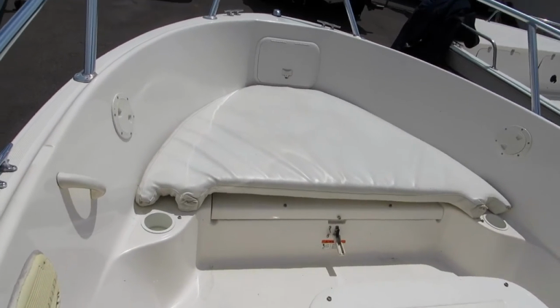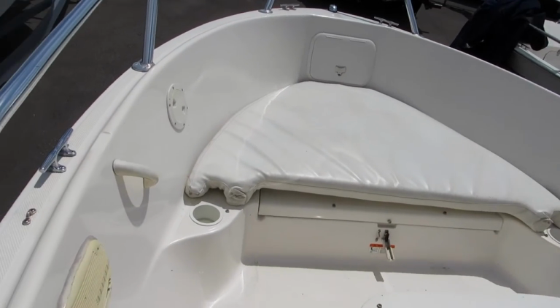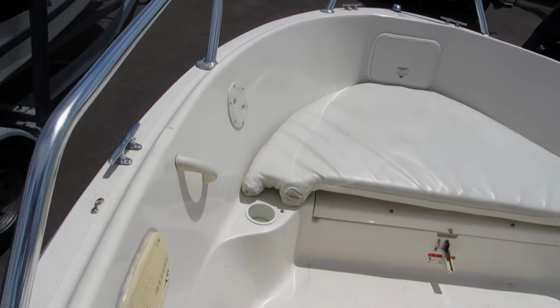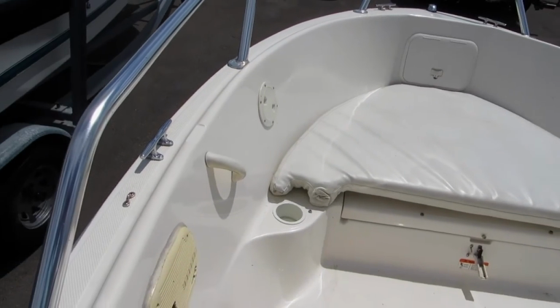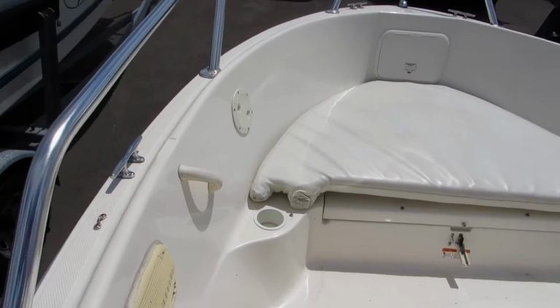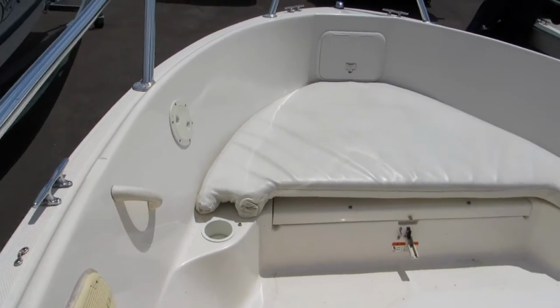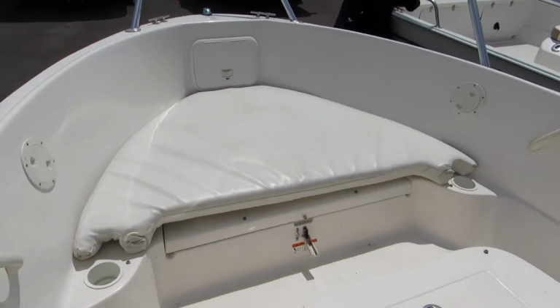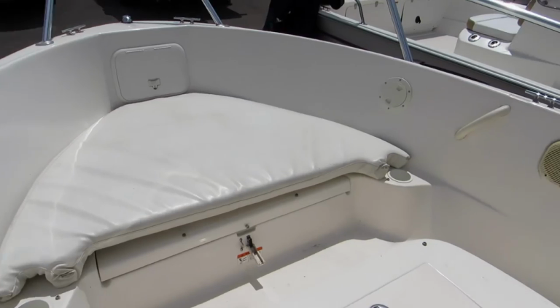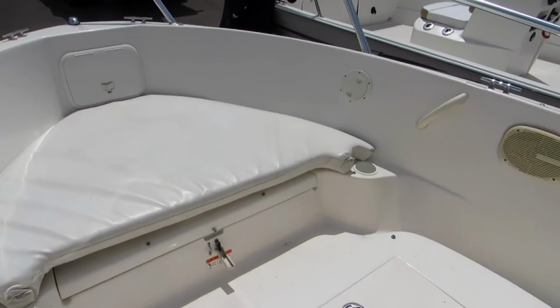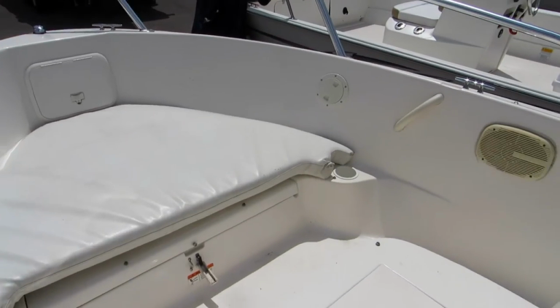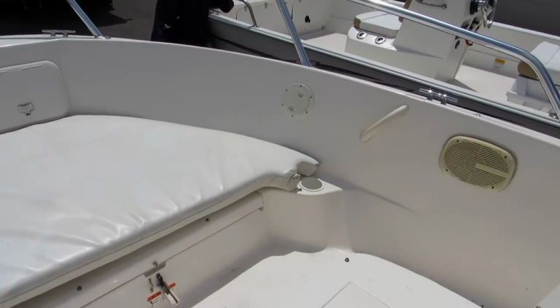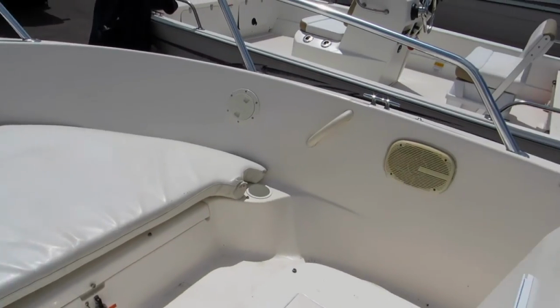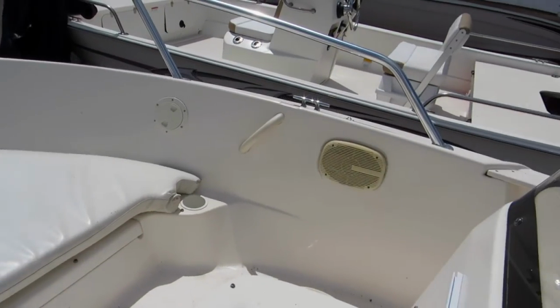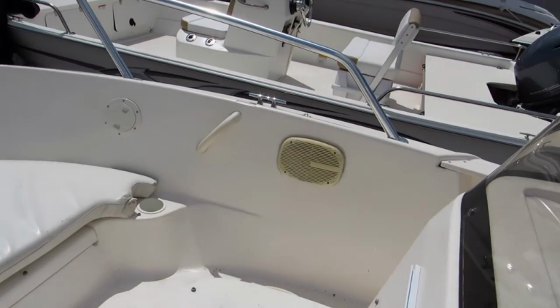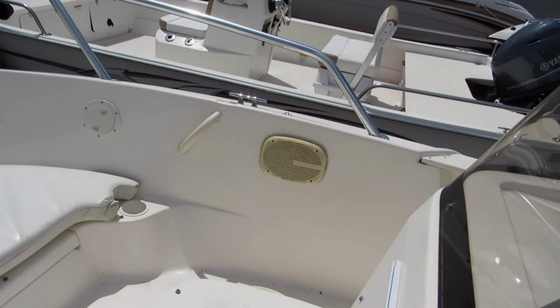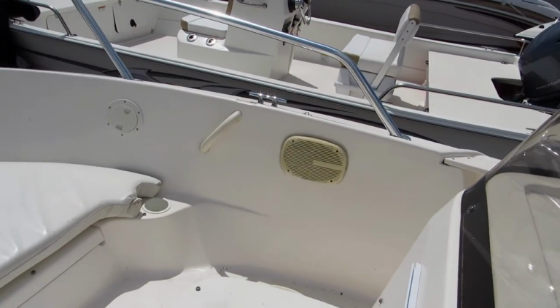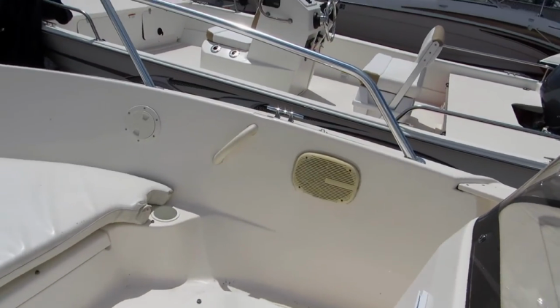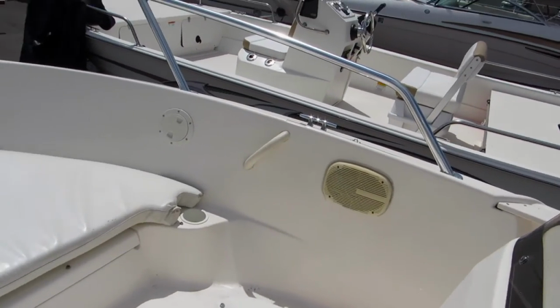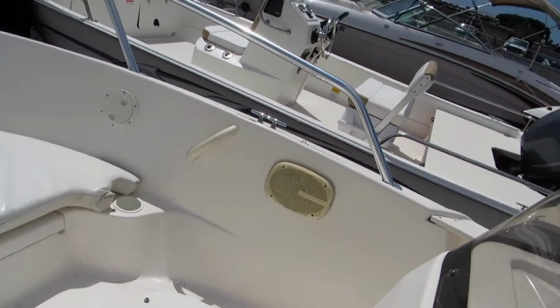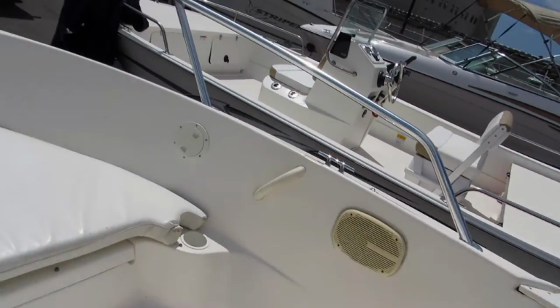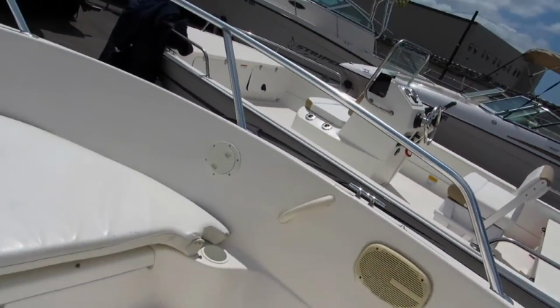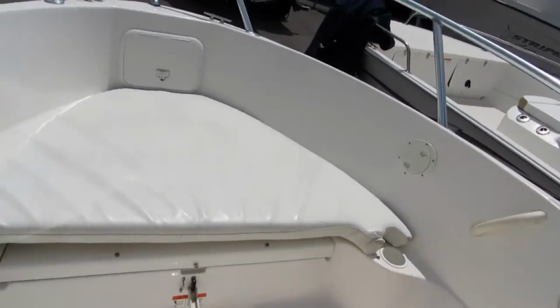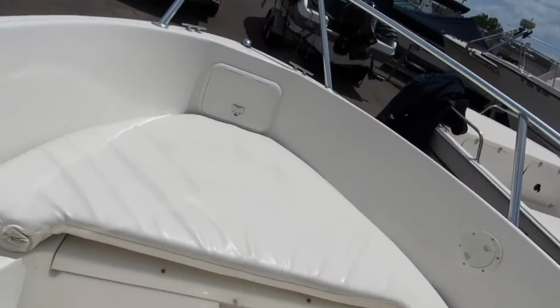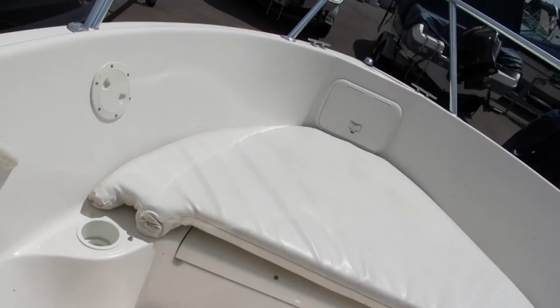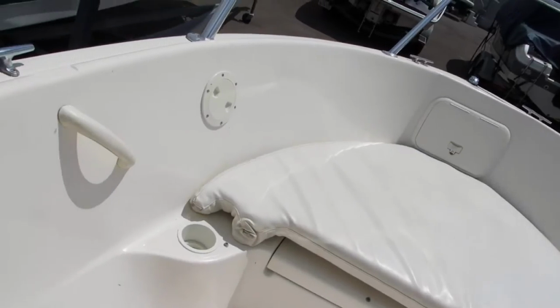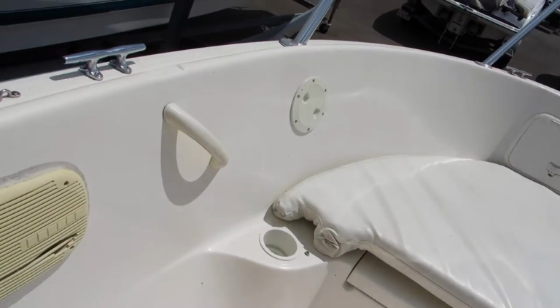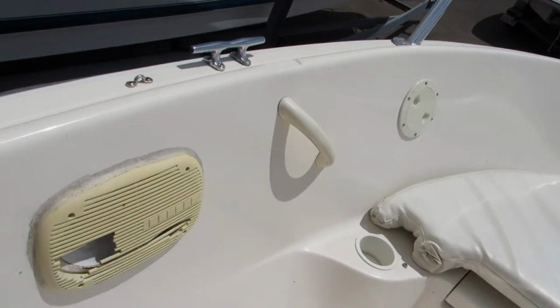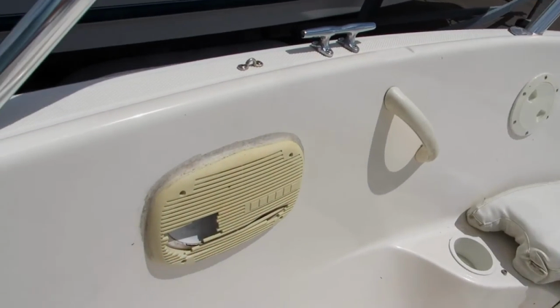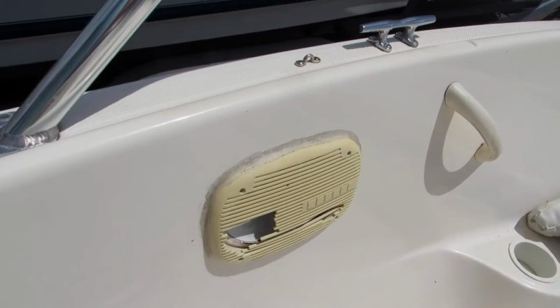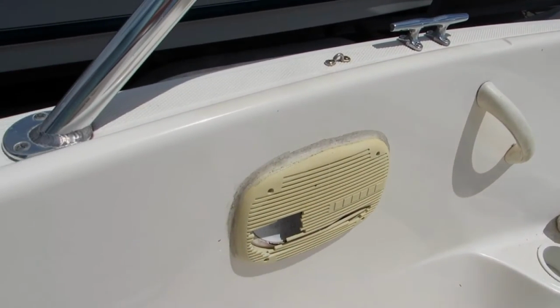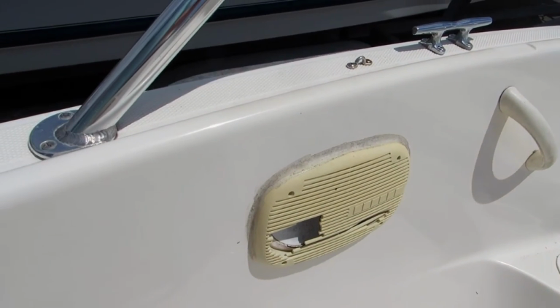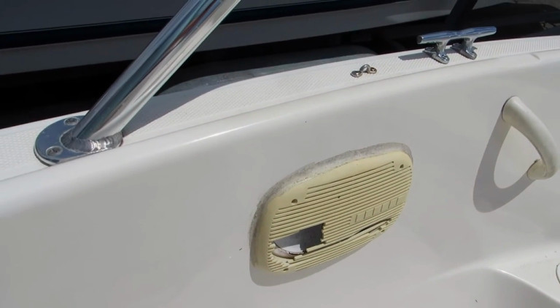Looks like there are some grab handles that were installed. It's got a four-speaker stereo system. The speaker grille on the port side has some damage.